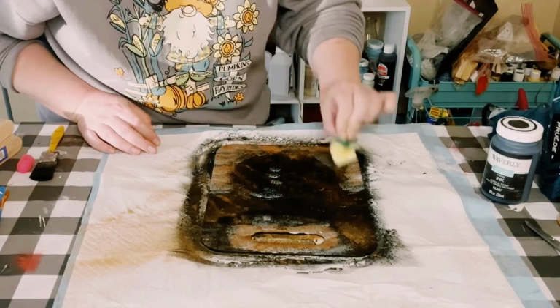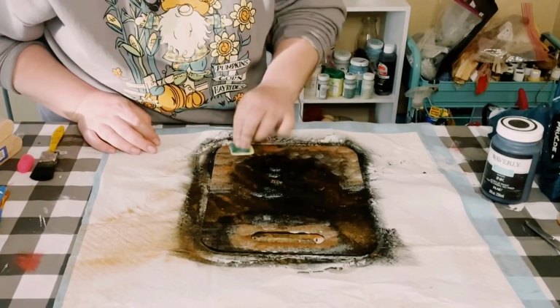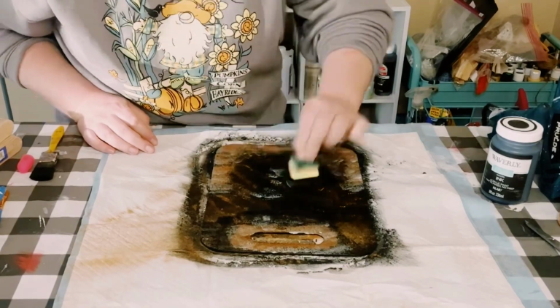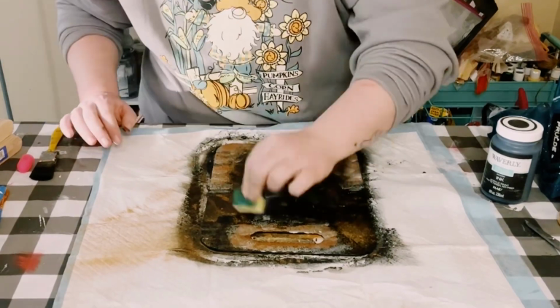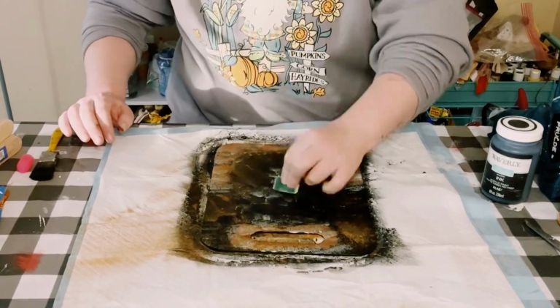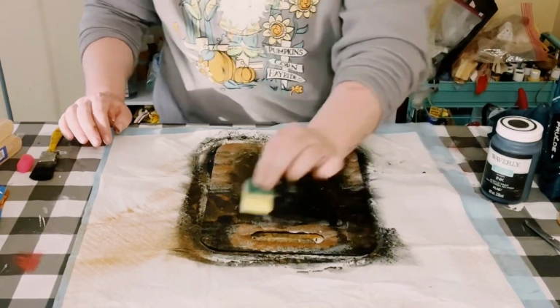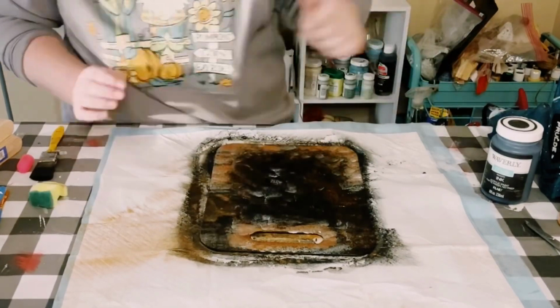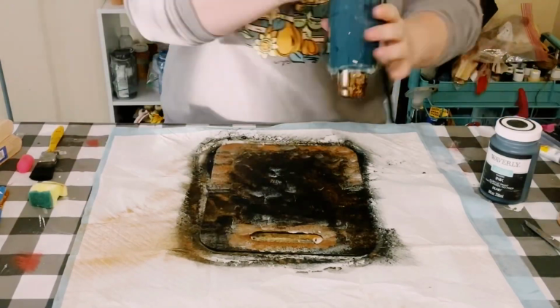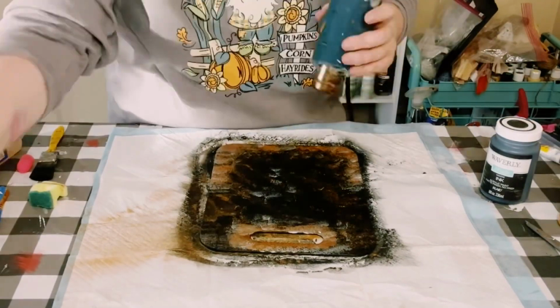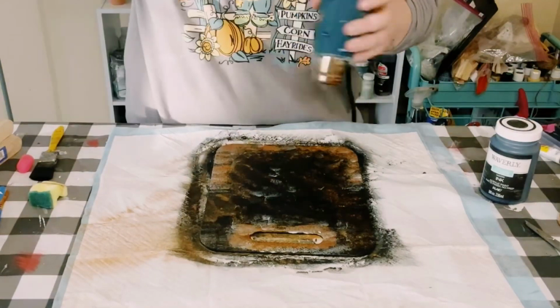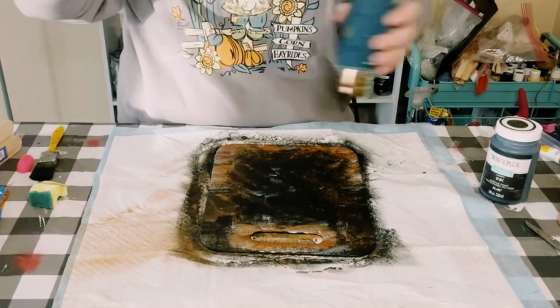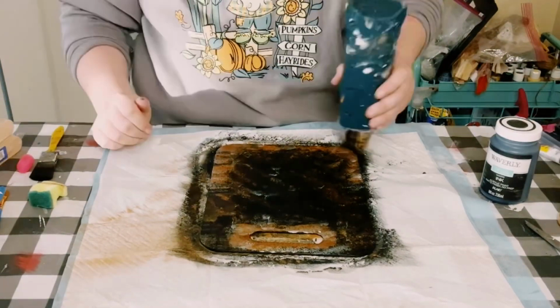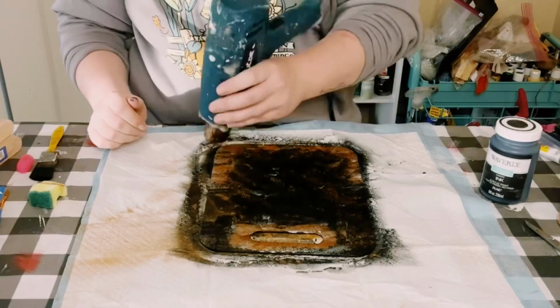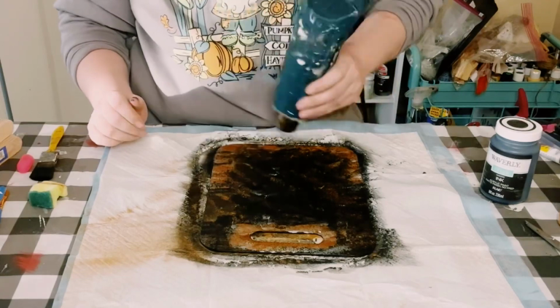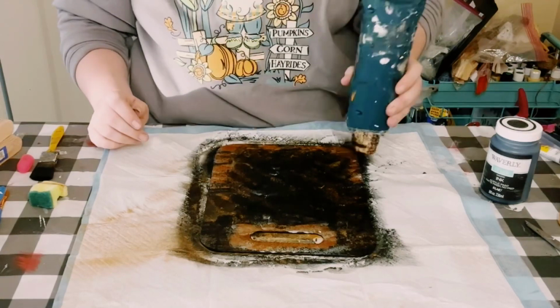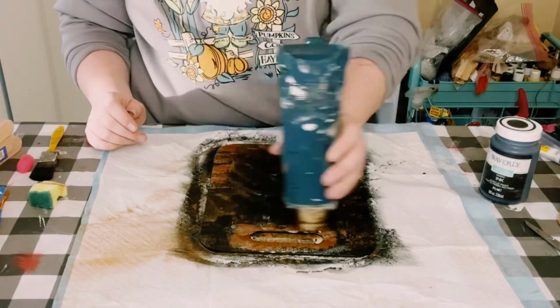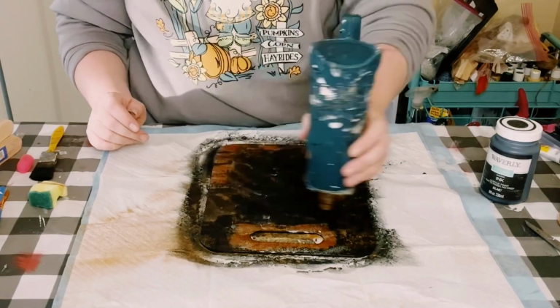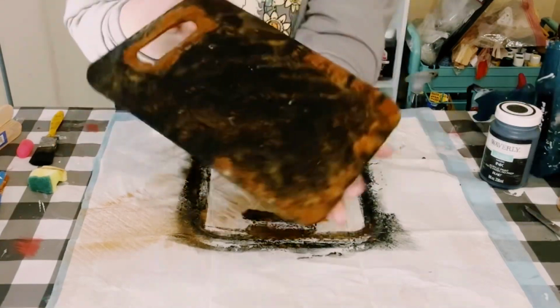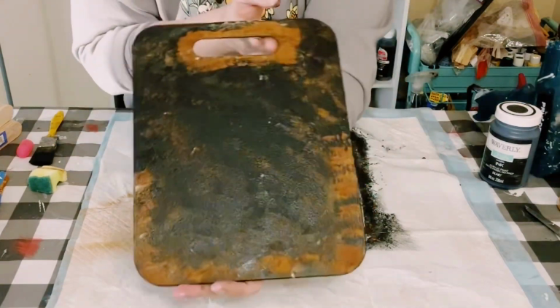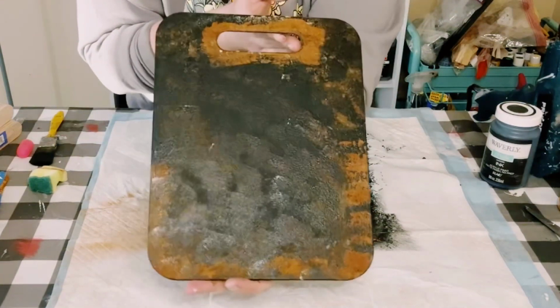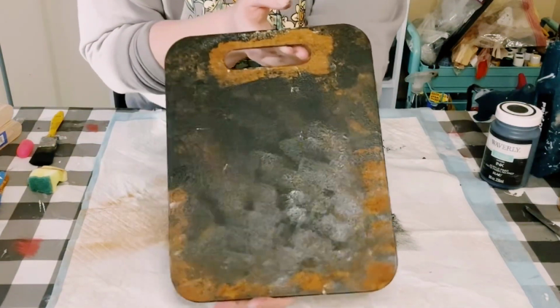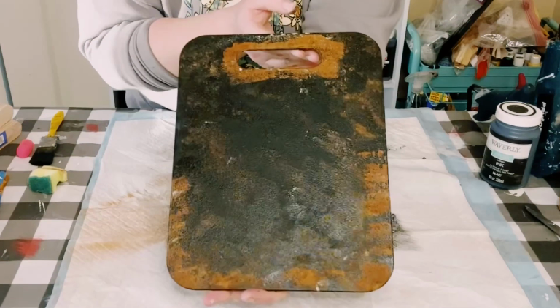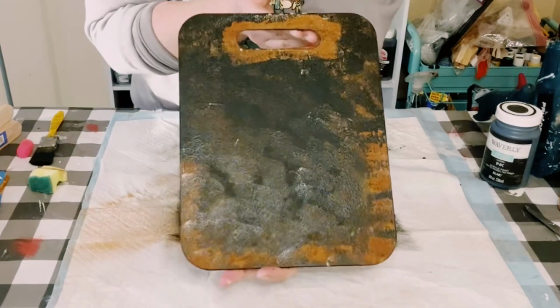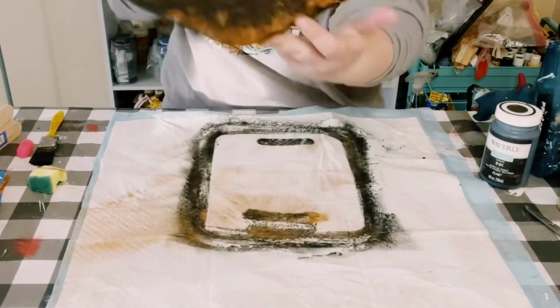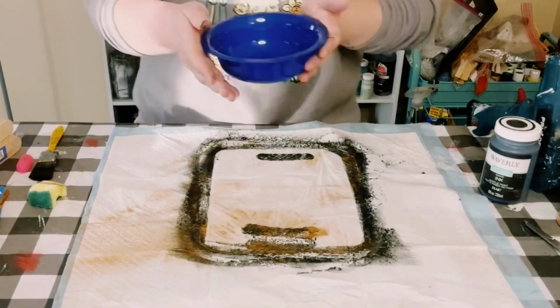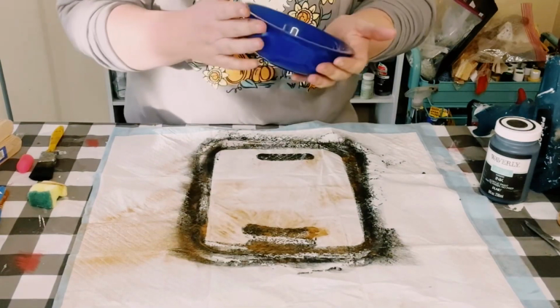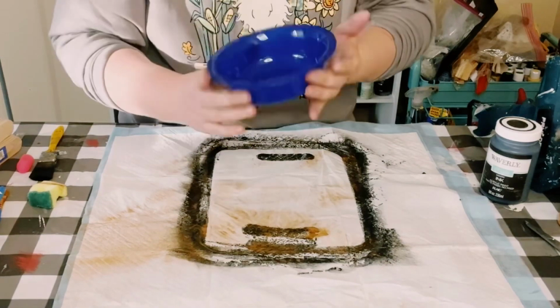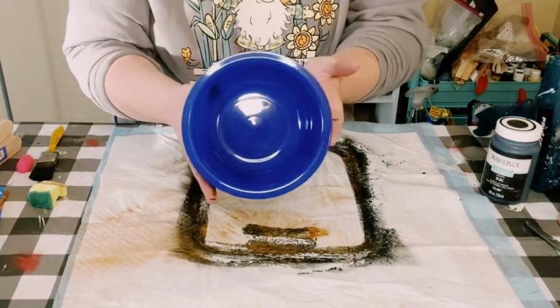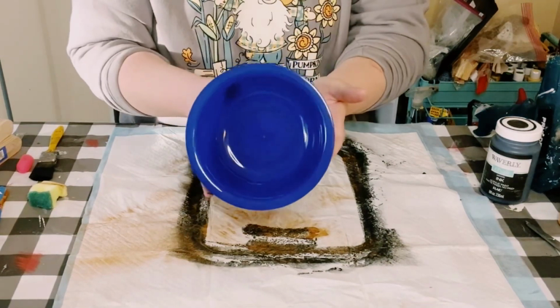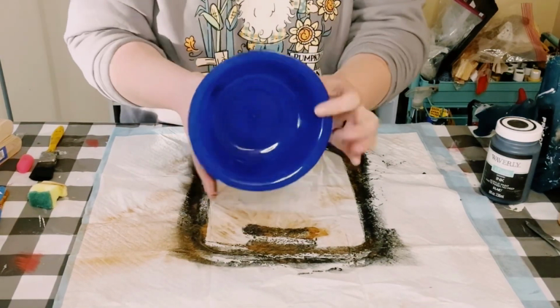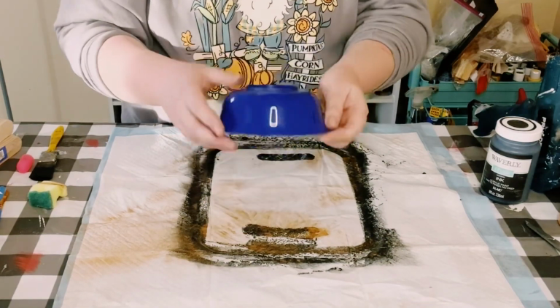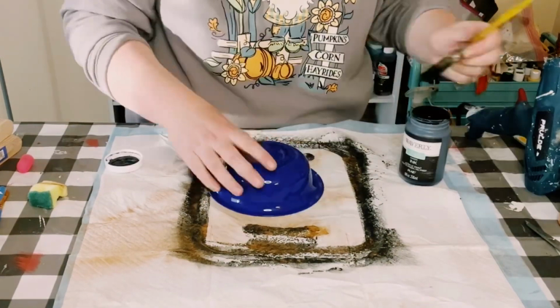Now this is going to leave you with a rusty look and it also smells really good. Allow that to dry and then we're going to do something really fun and cool with one of these plastic bowls that I got from Dollar Tree.